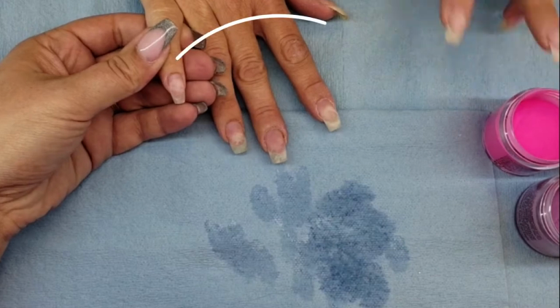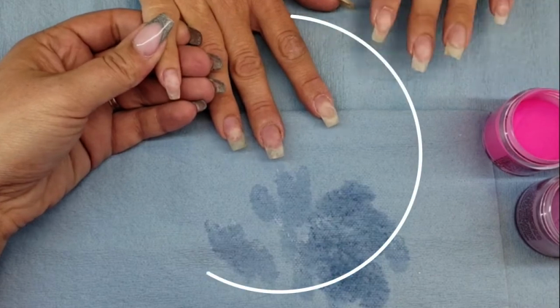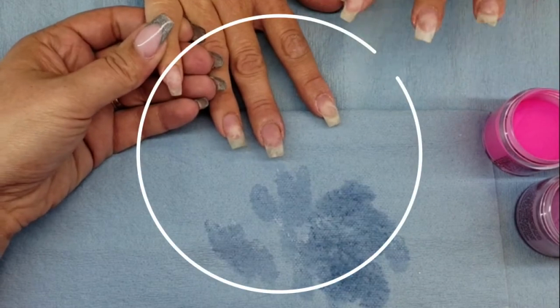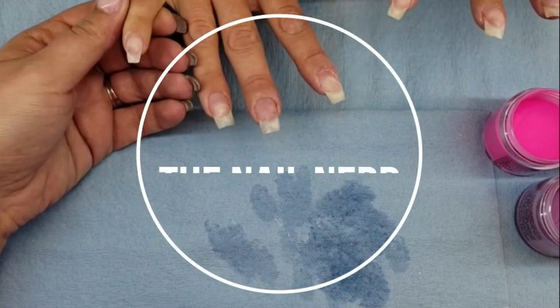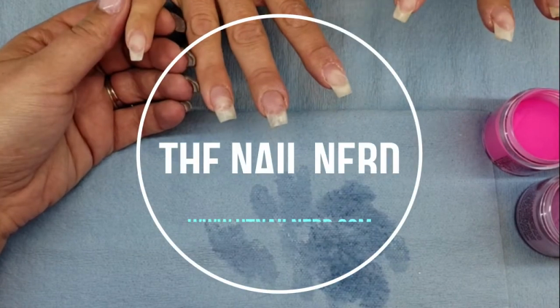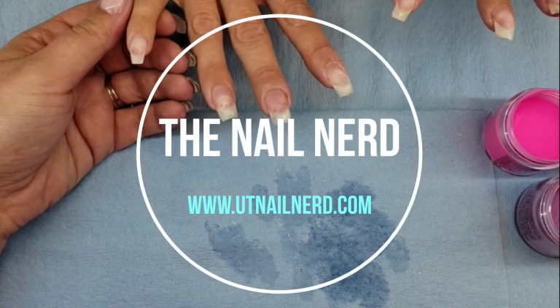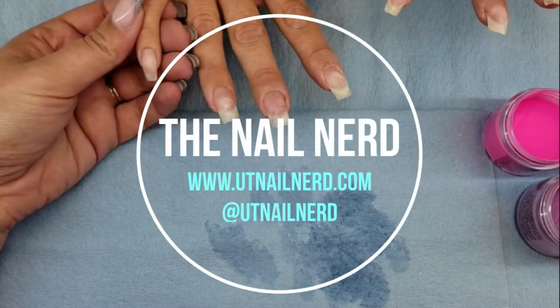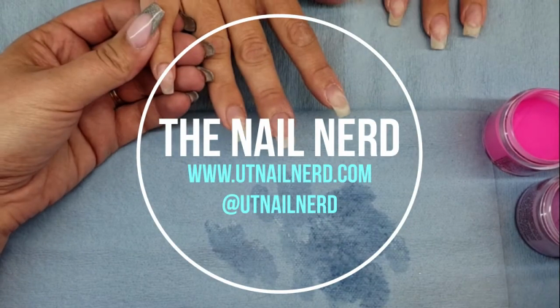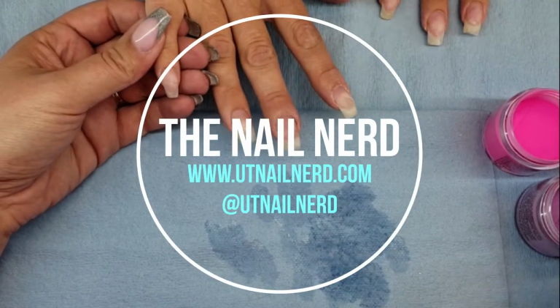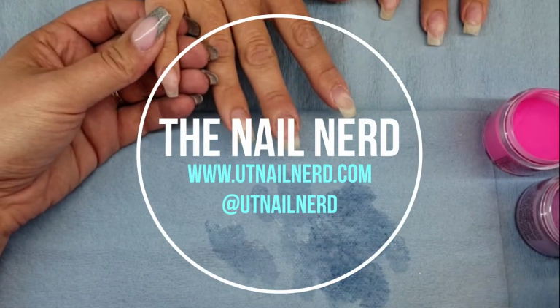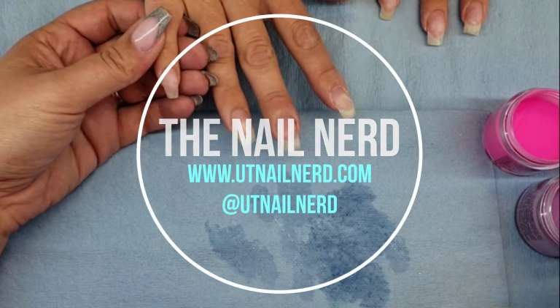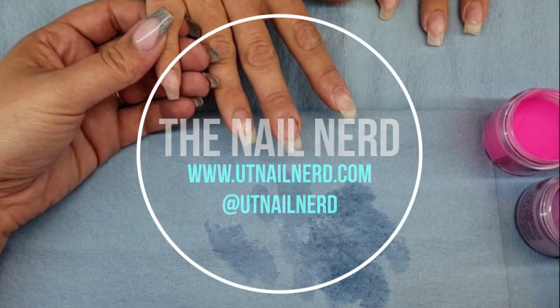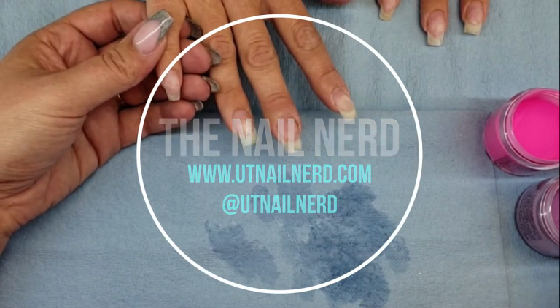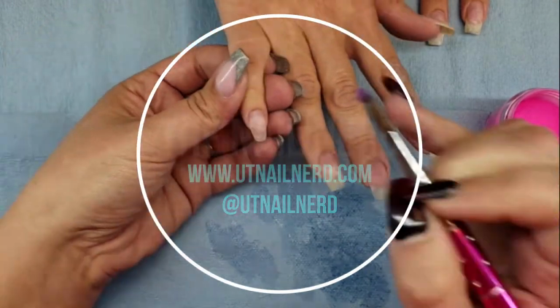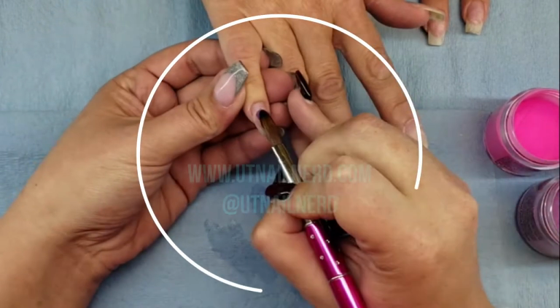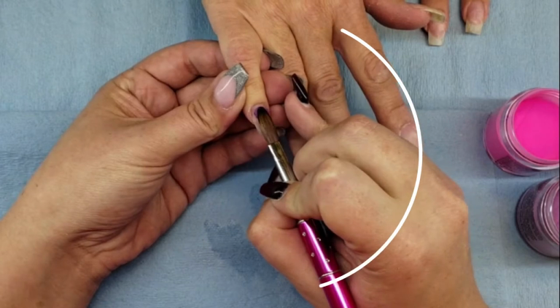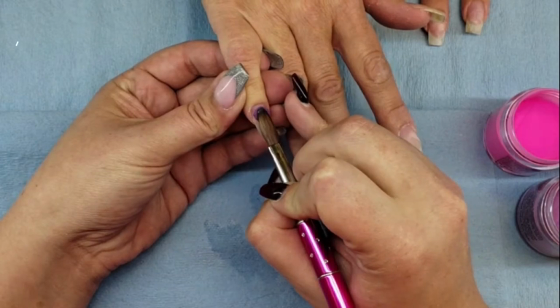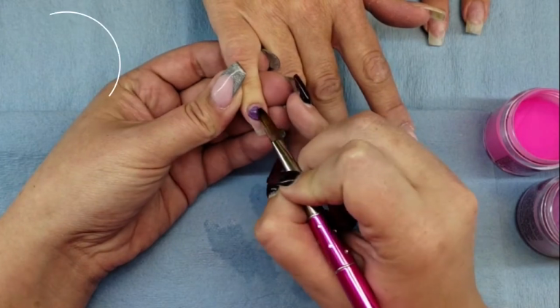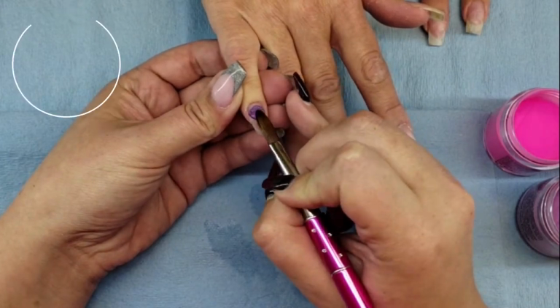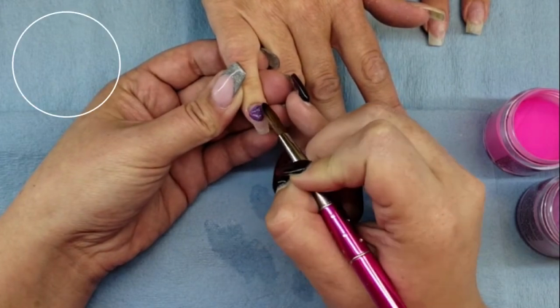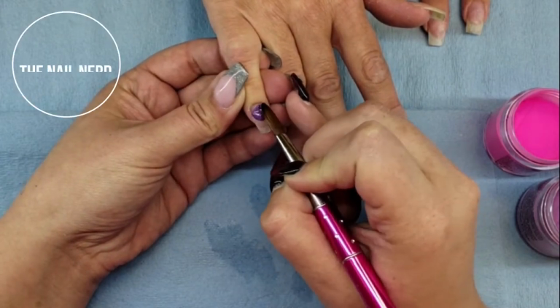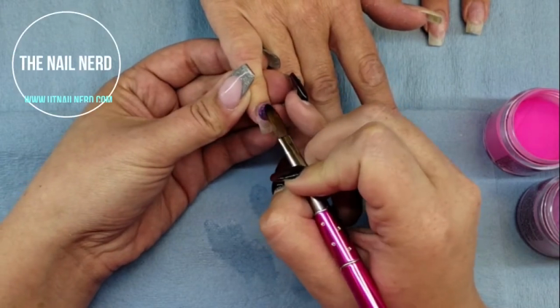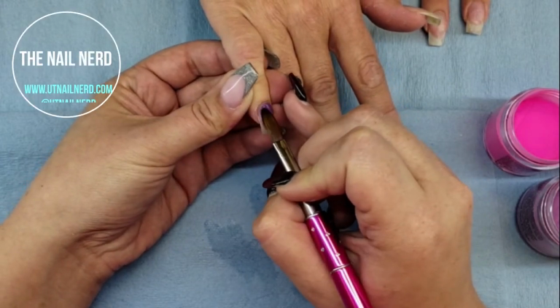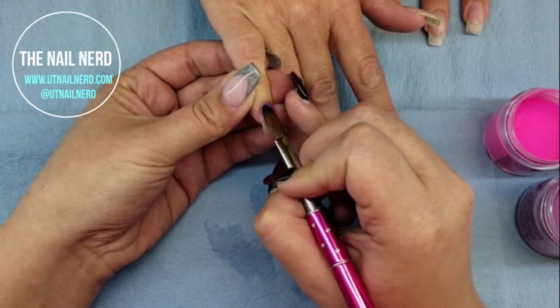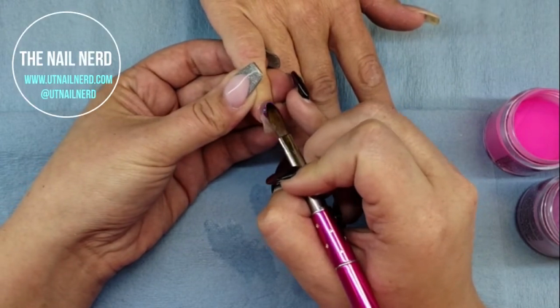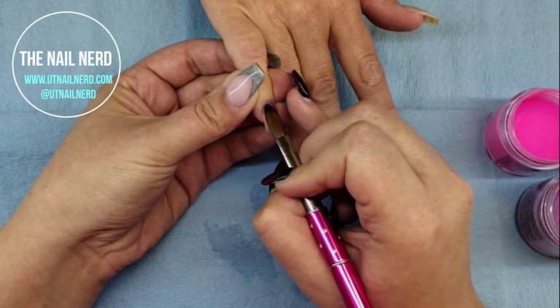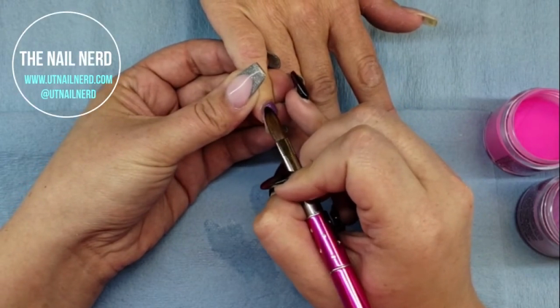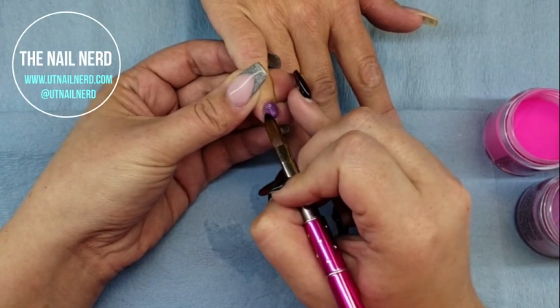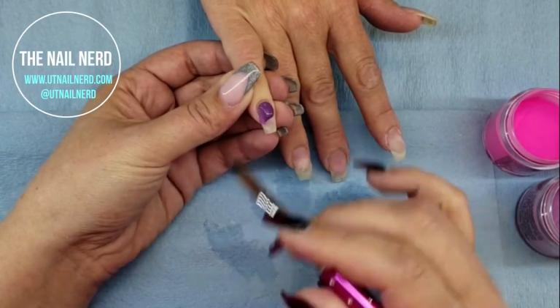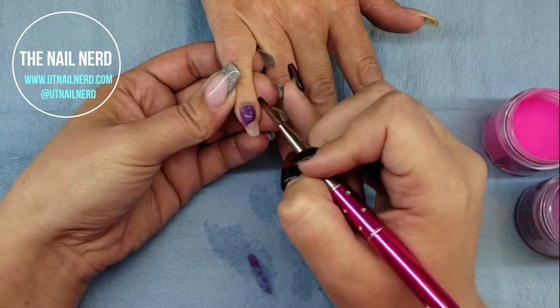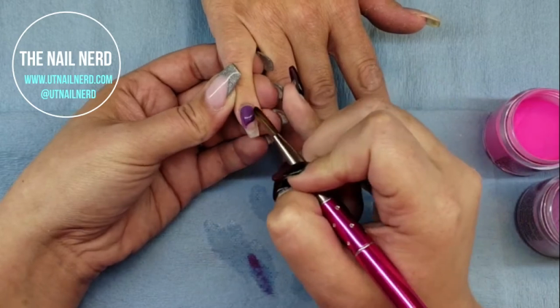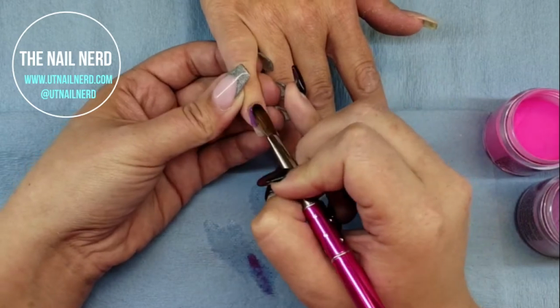Hey everyone, I've got another video for you. This one is some super fun Halloween nail art and I loved it. It was so great.